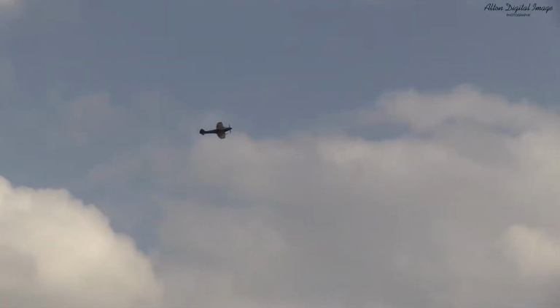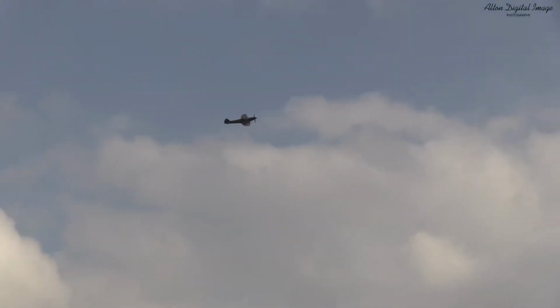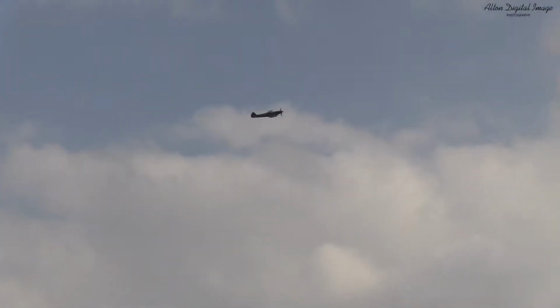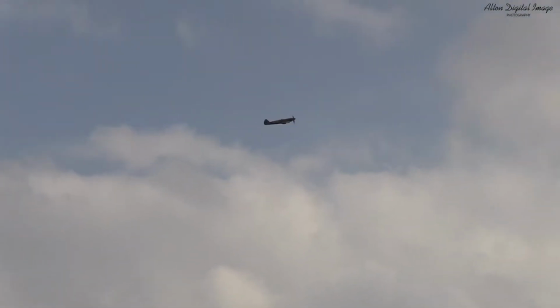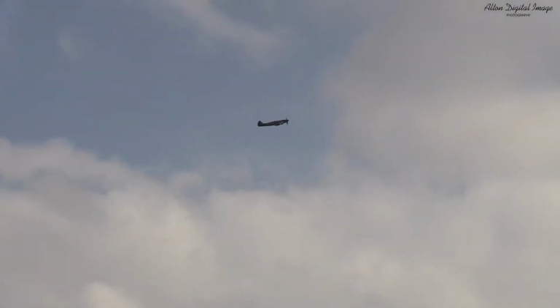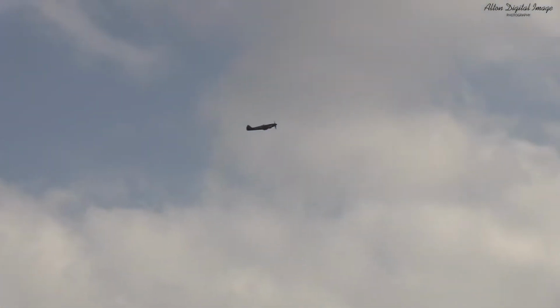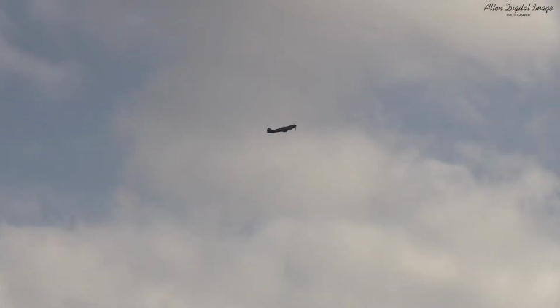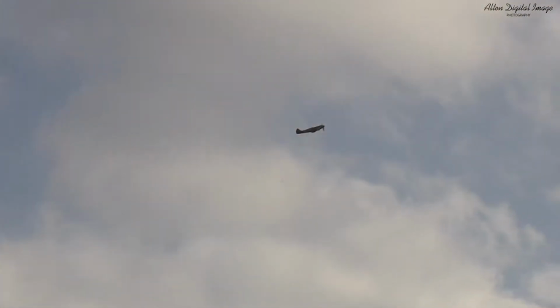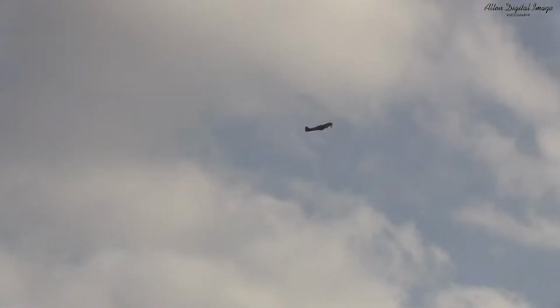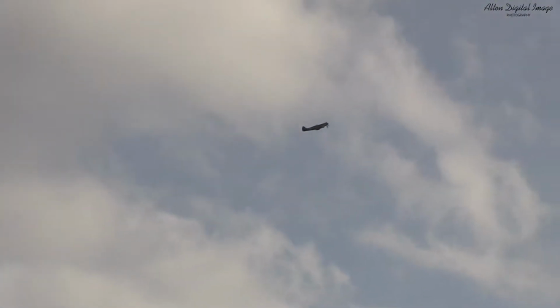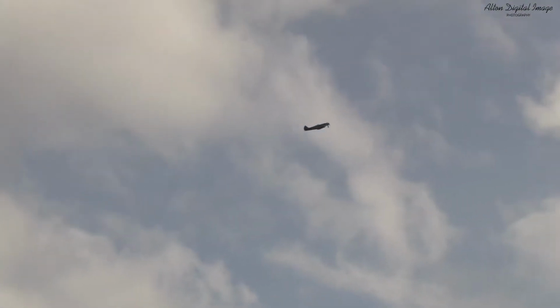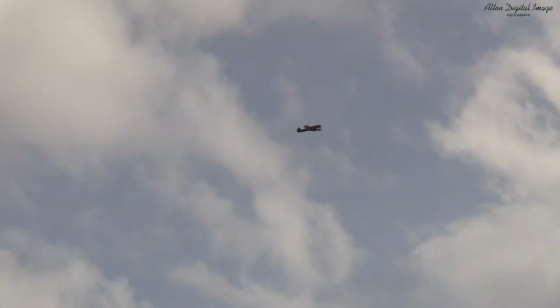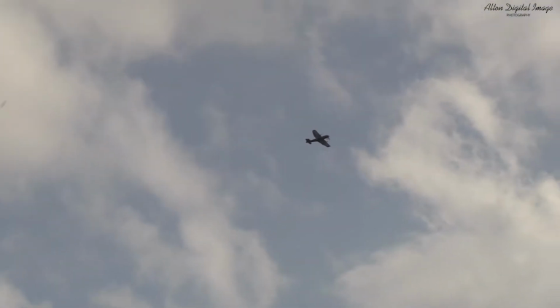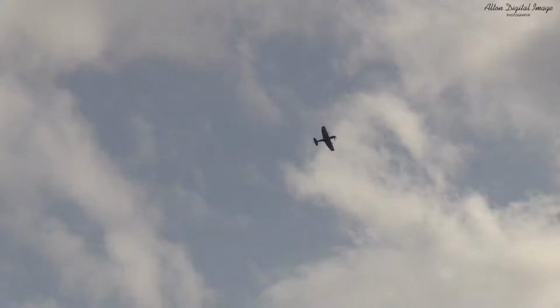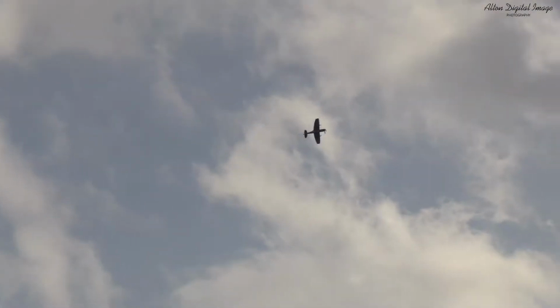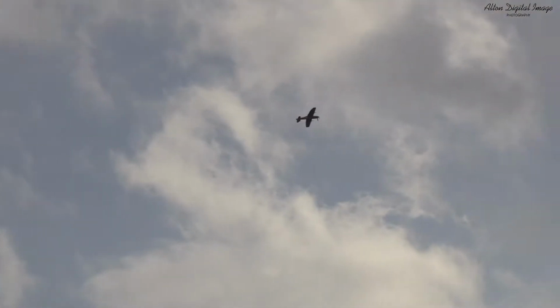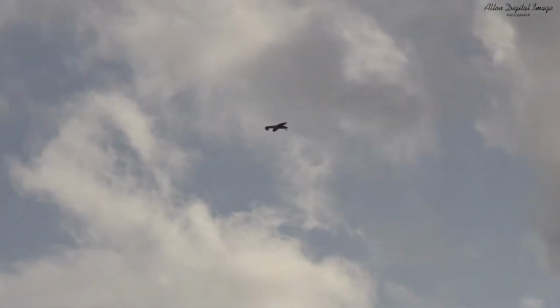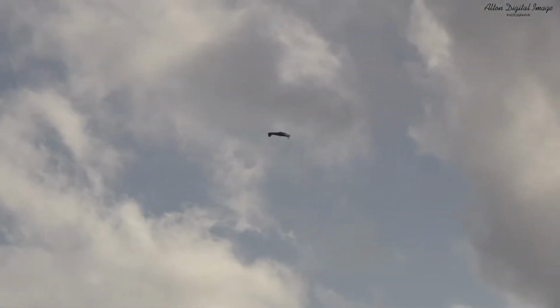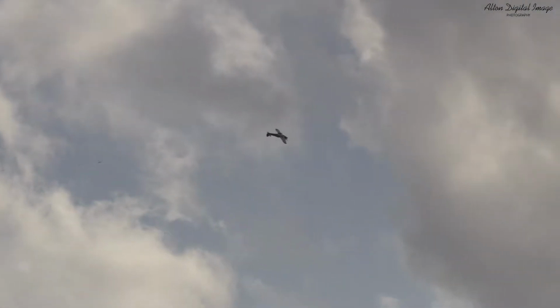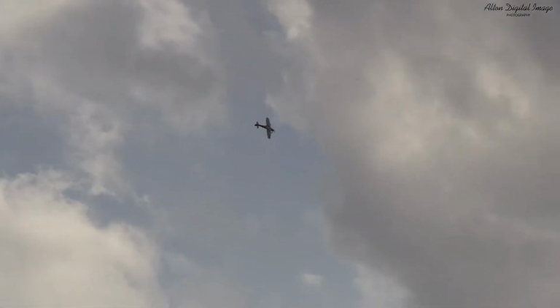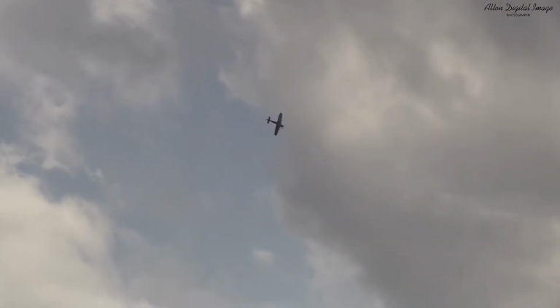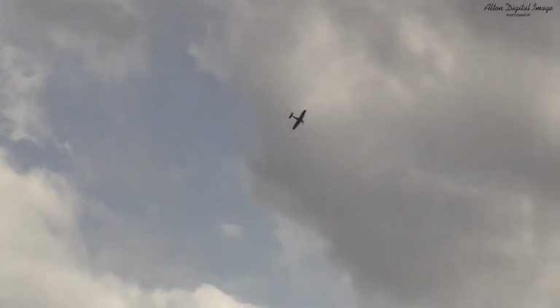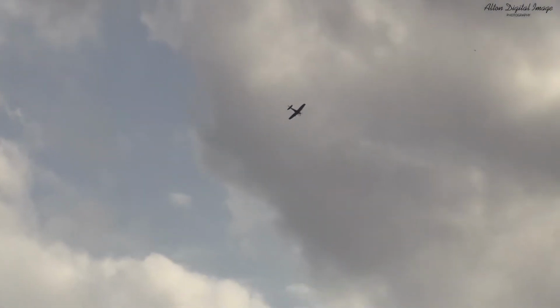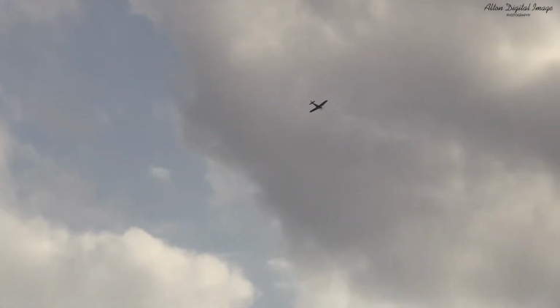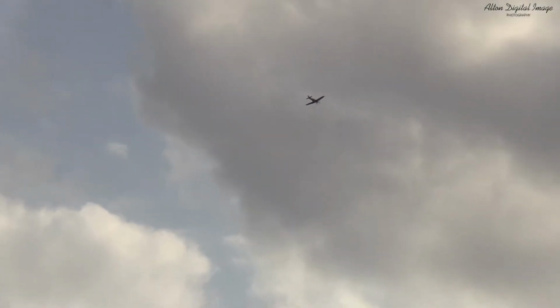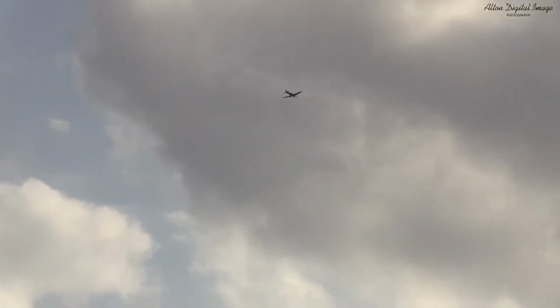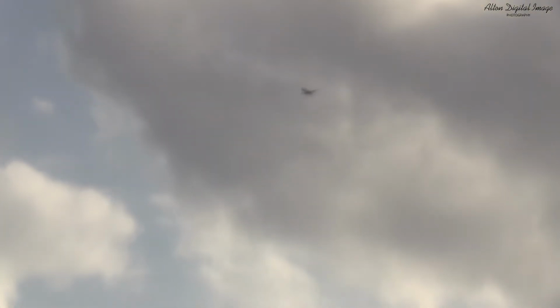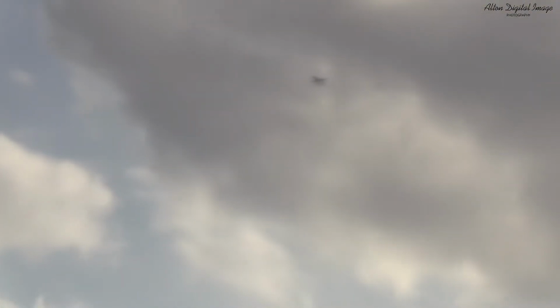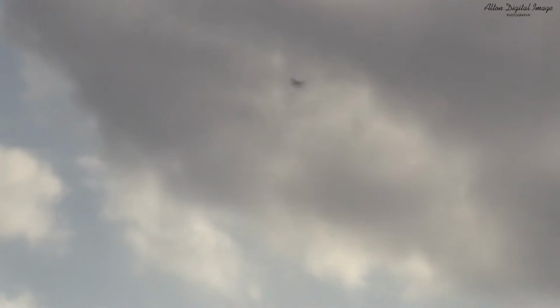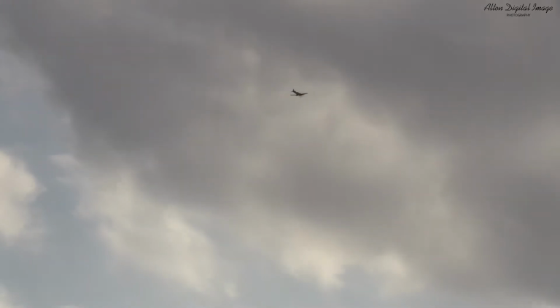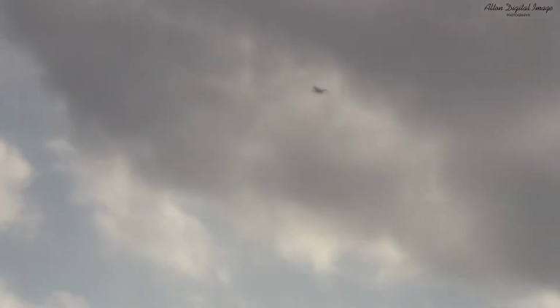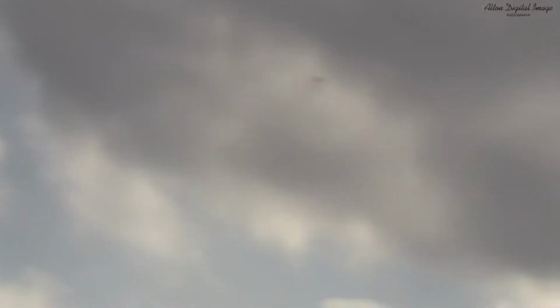We're heading back to the UK for restoration. As far as I'm aware, this is the only example of a Mark 14 Spitfire flying anywhere in the world today.